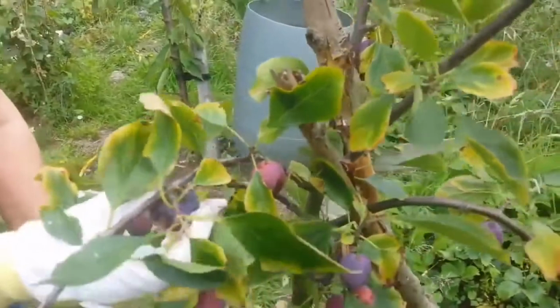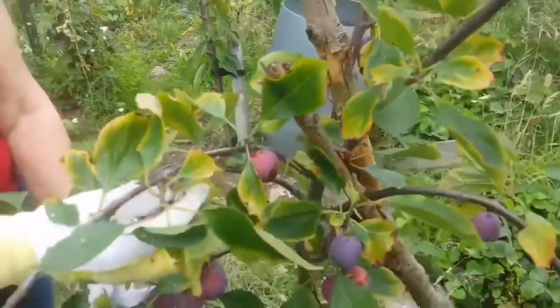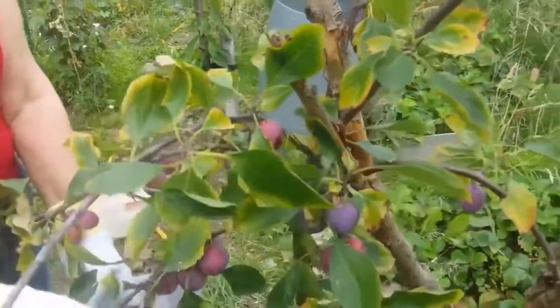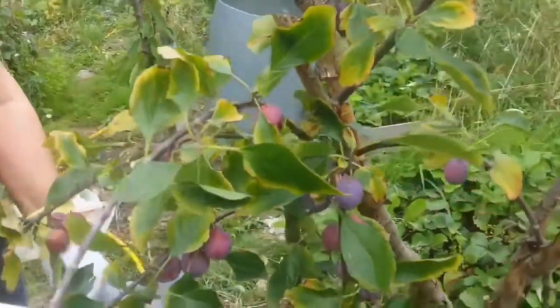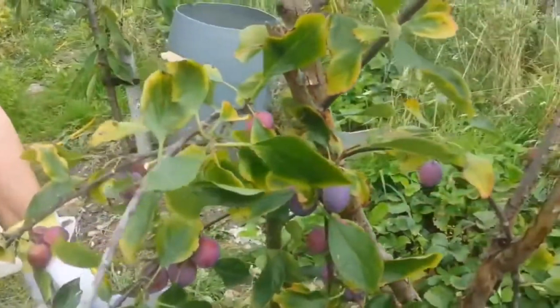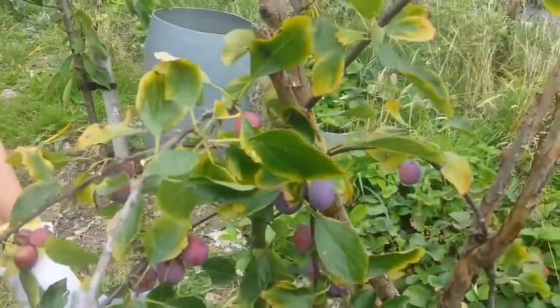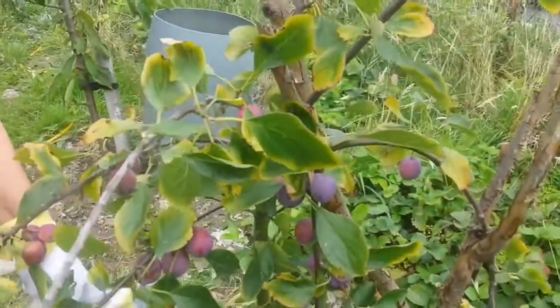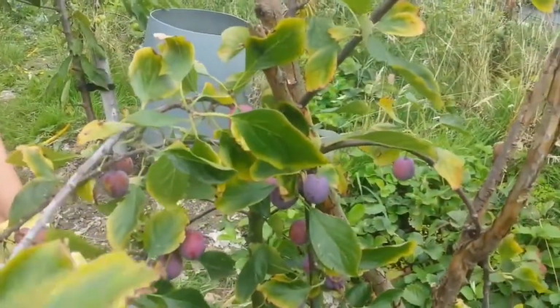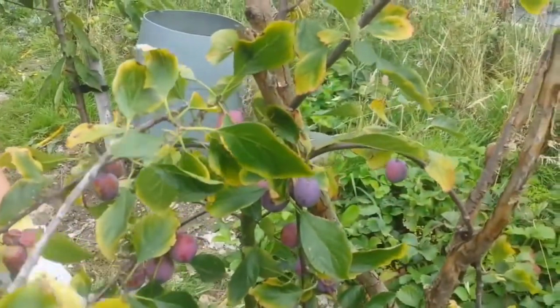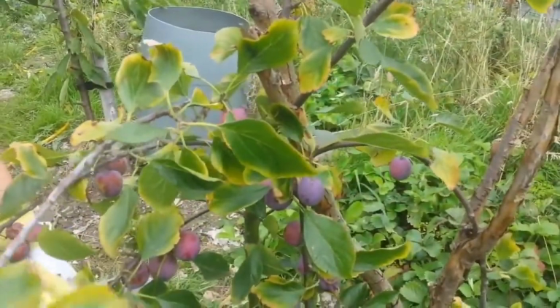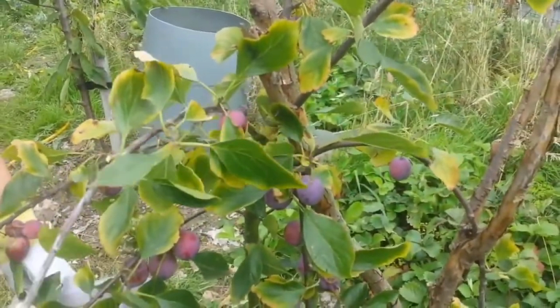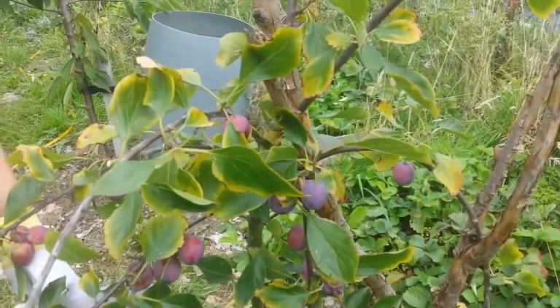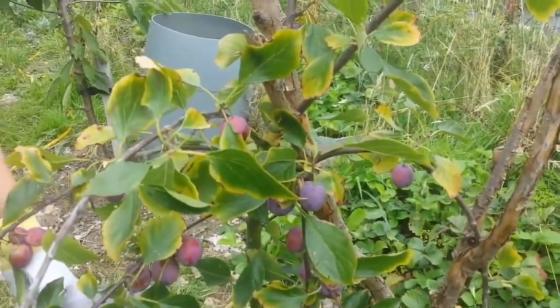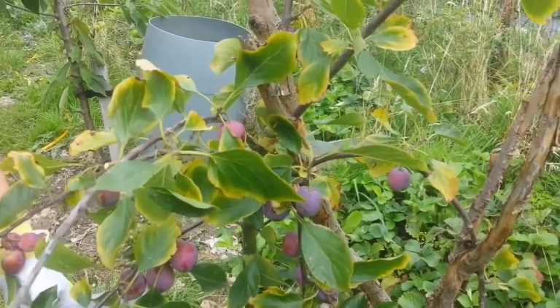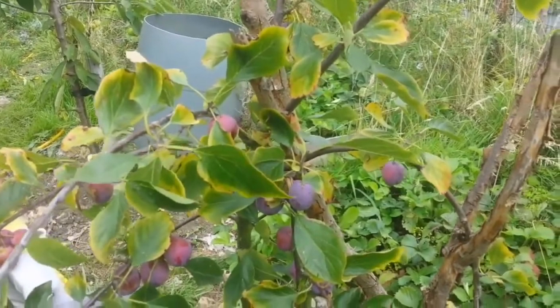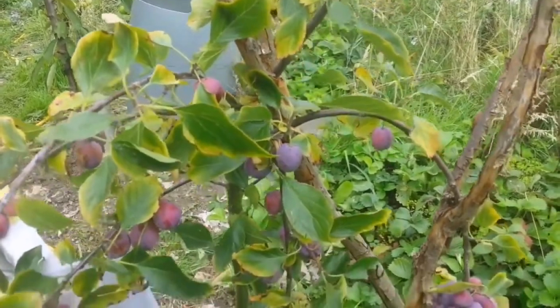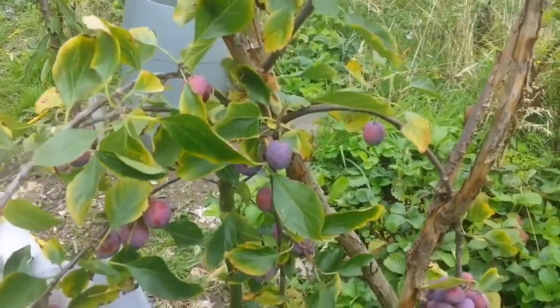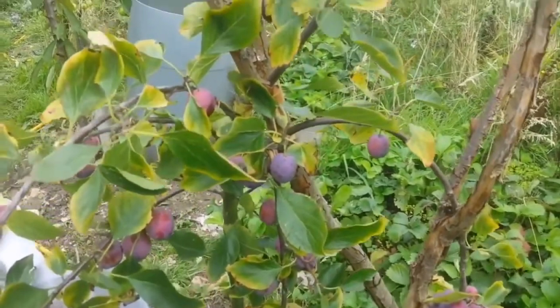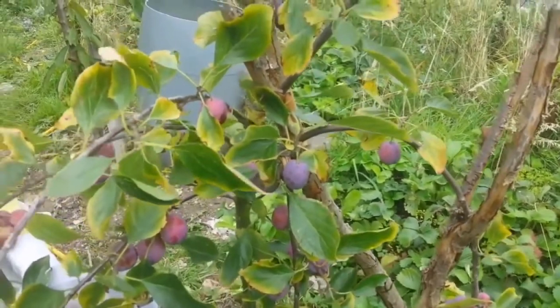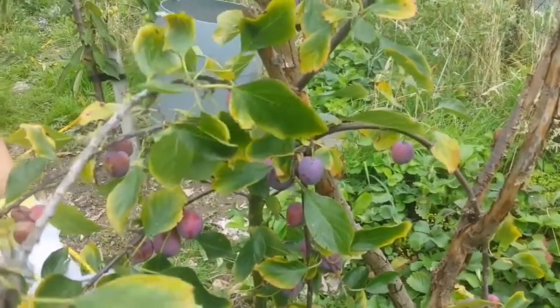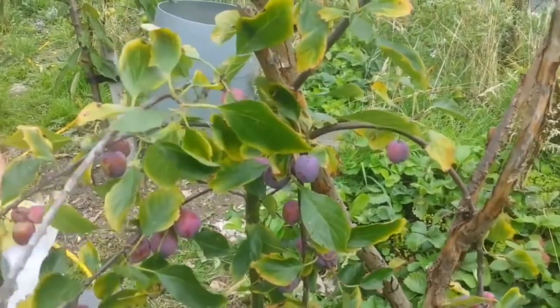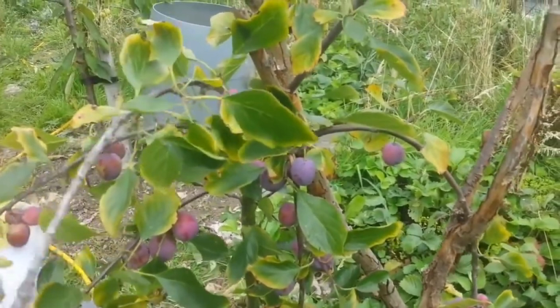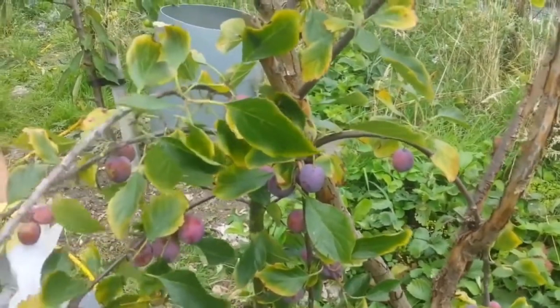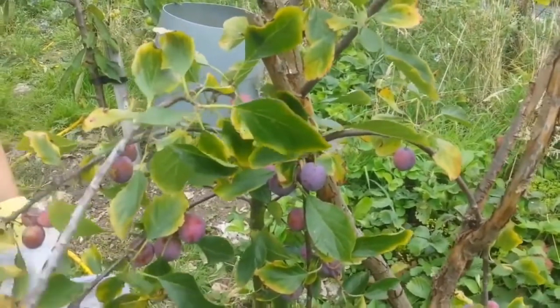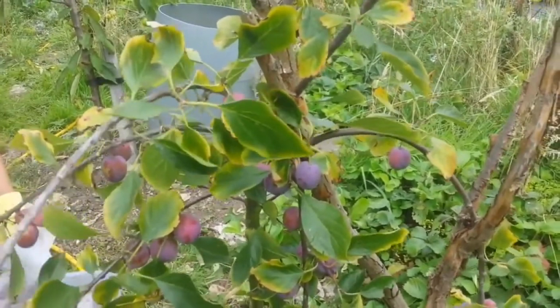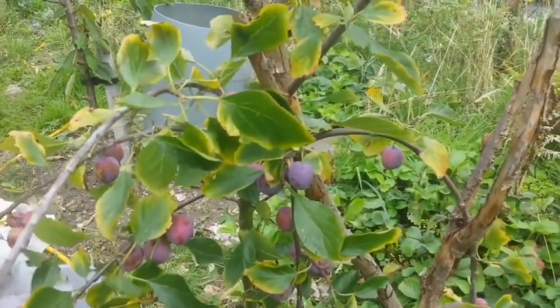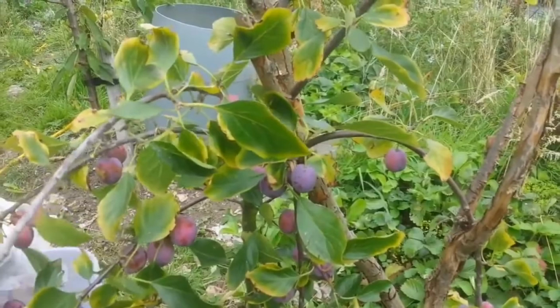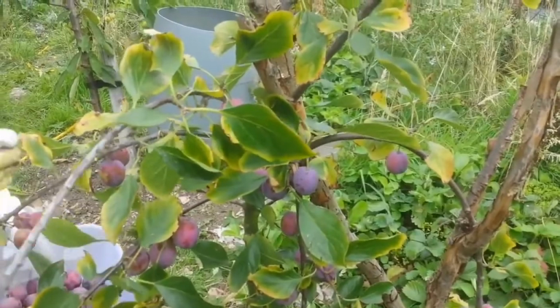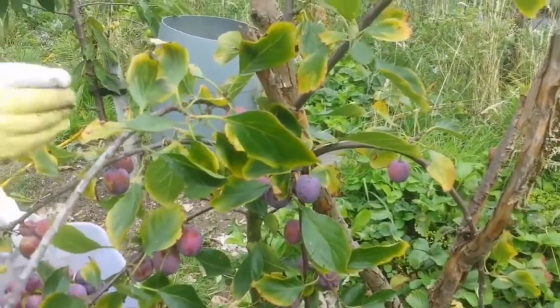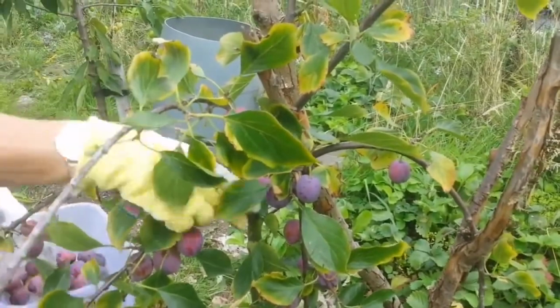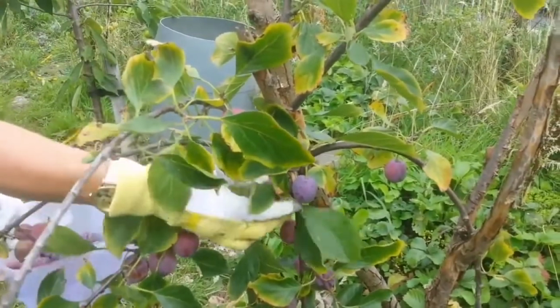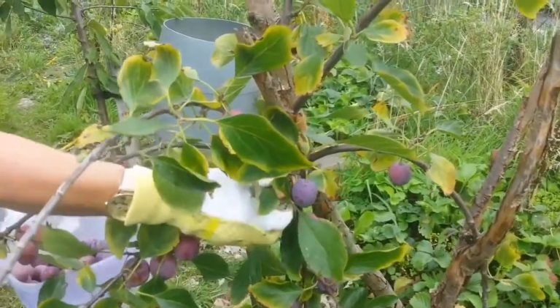So how much do you think this has — how many grams or pounds? Will it be one kilogram or more? This container will hold two kilos of fruit, so let's see.